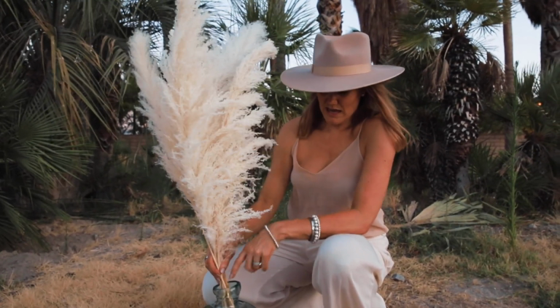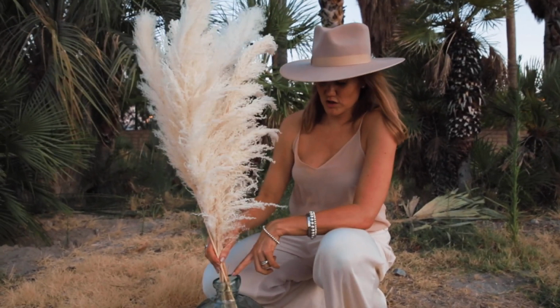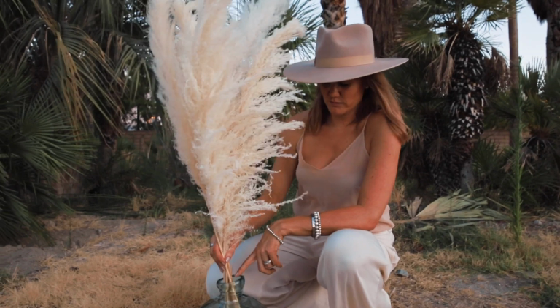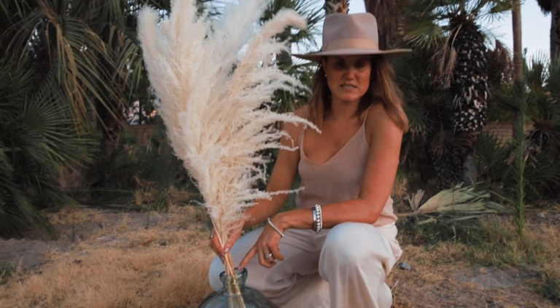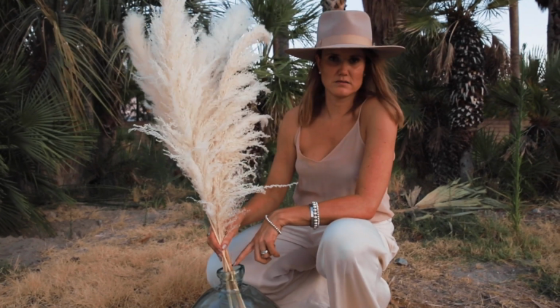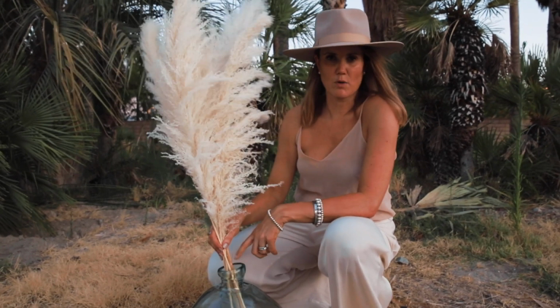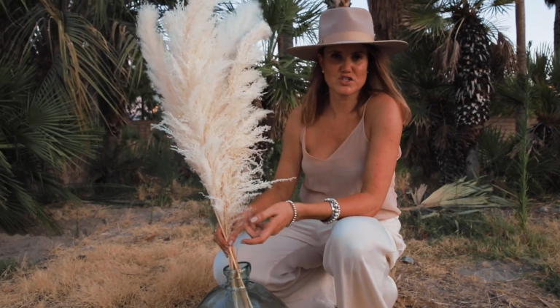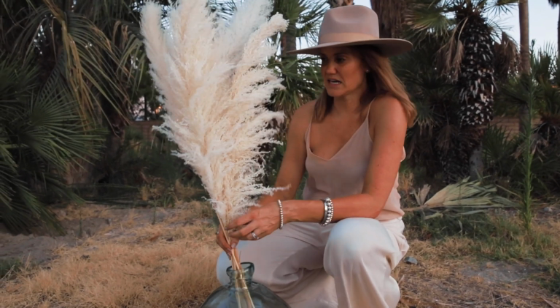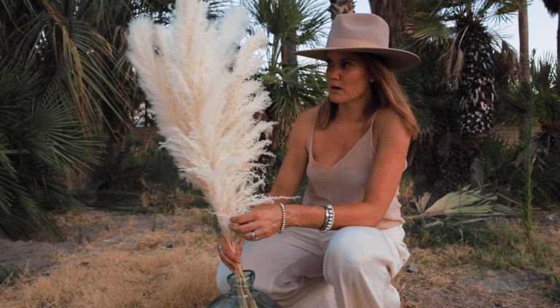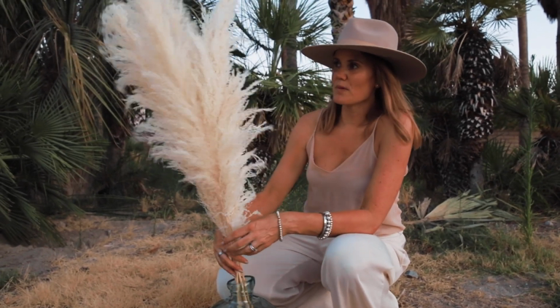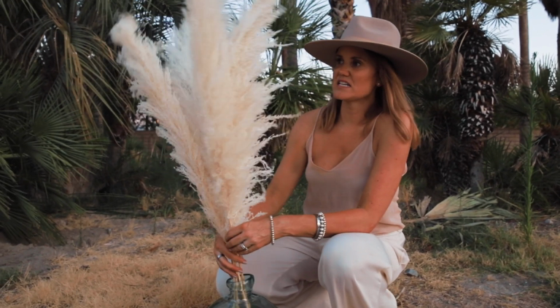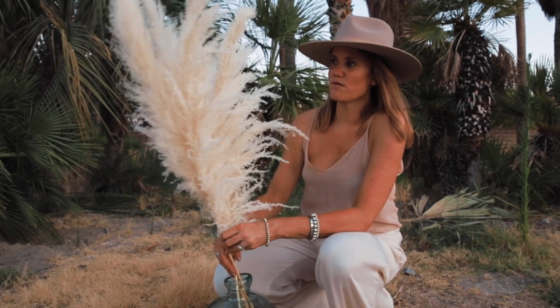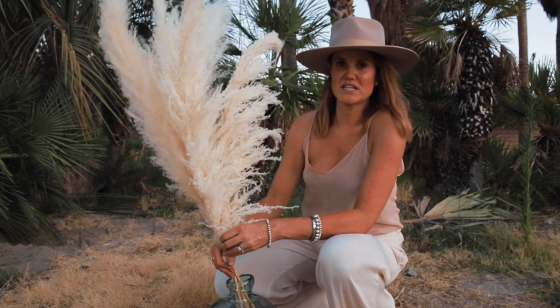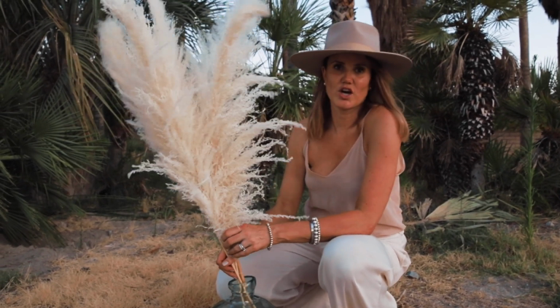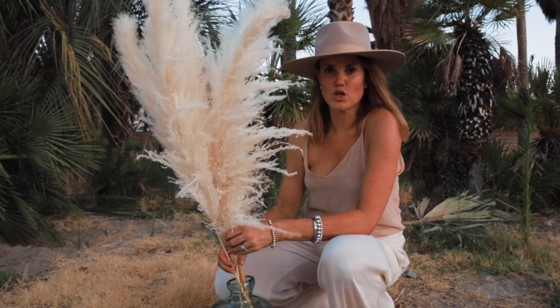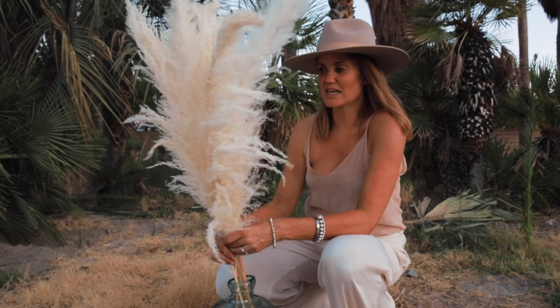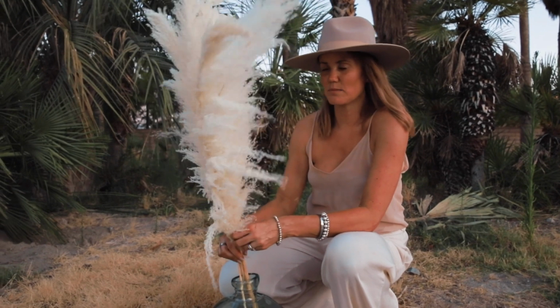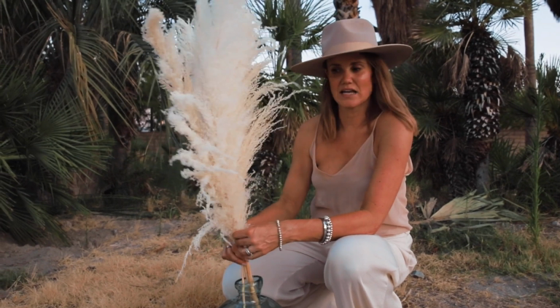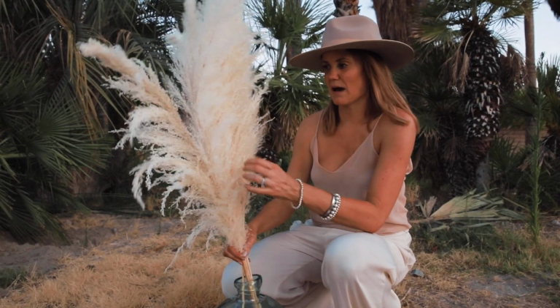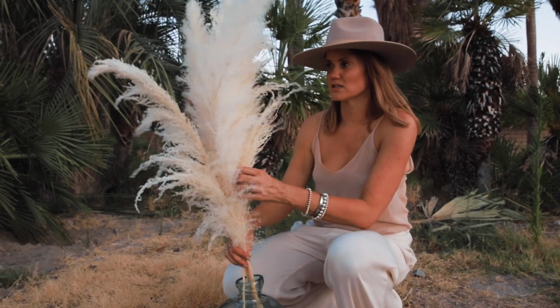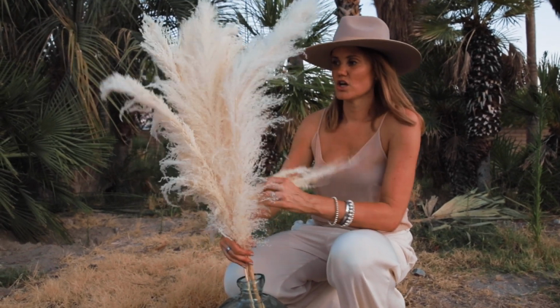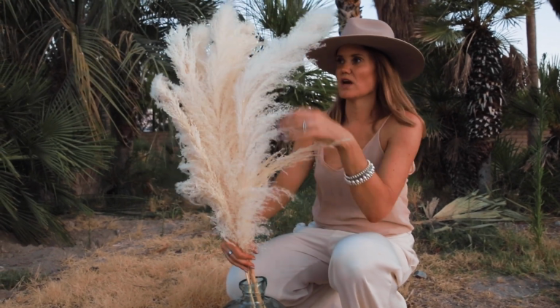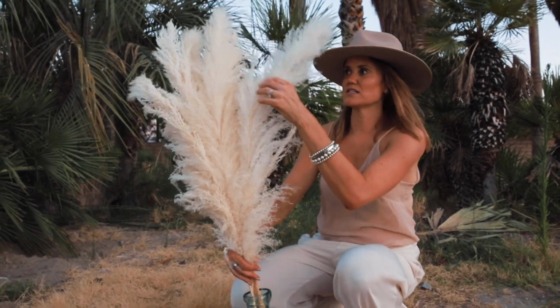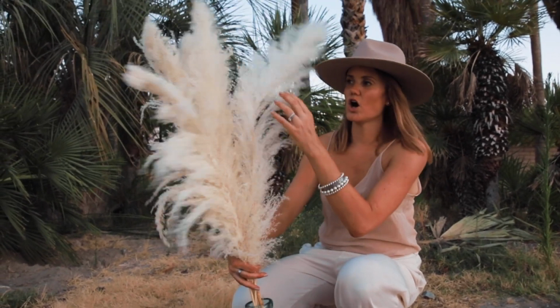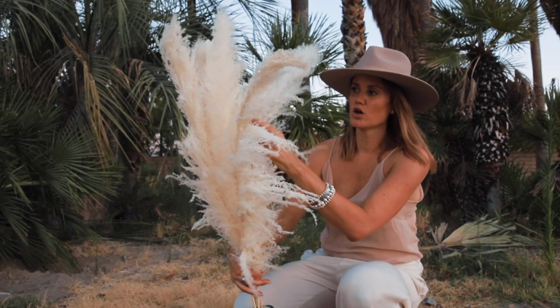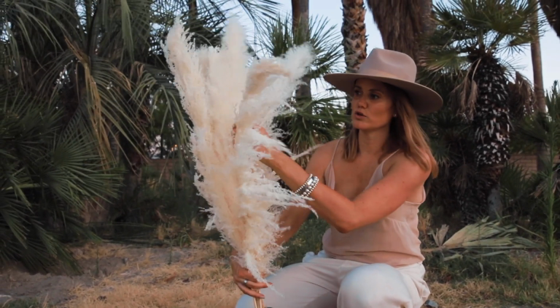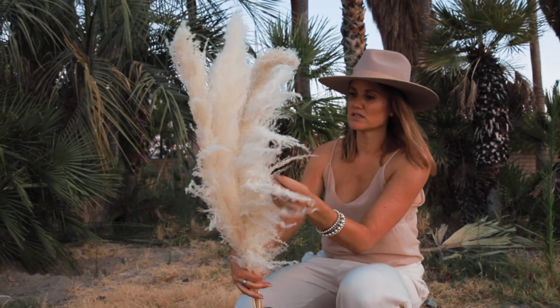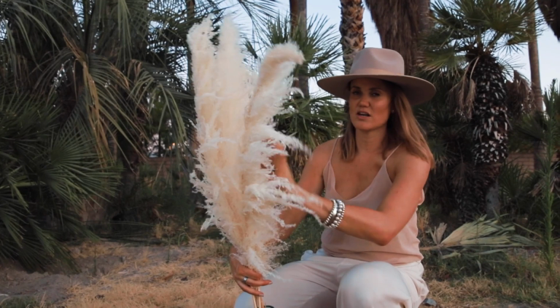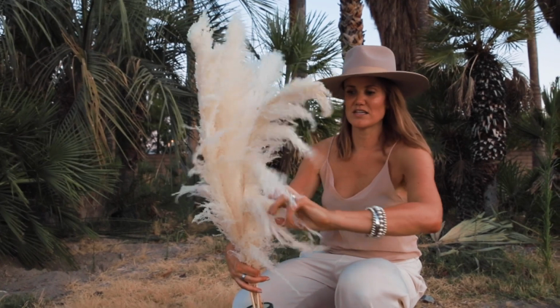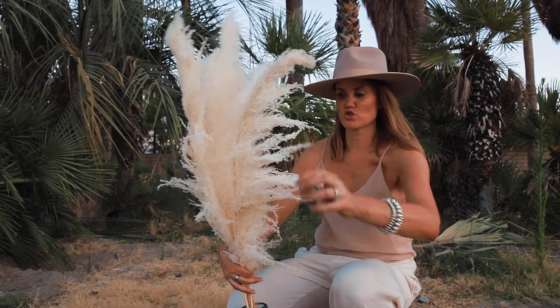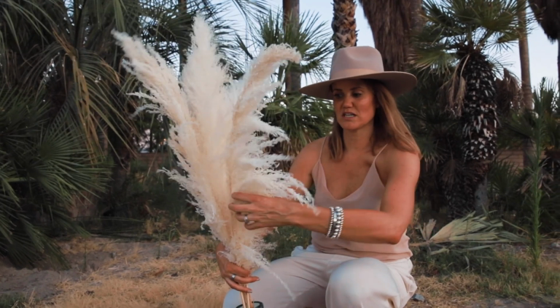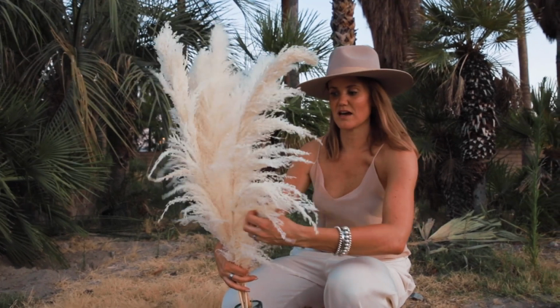If your vase is smaller, it's just going to stand up. But this is the fullness look that you would get with this package — you get these tall plumes, and then you get these ones drooping to the side.